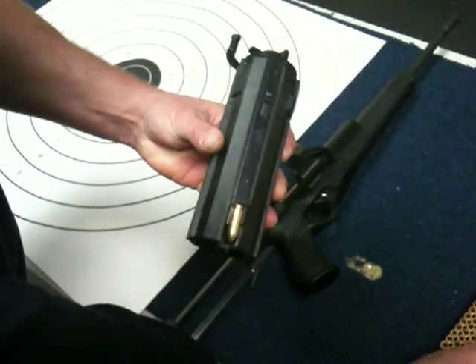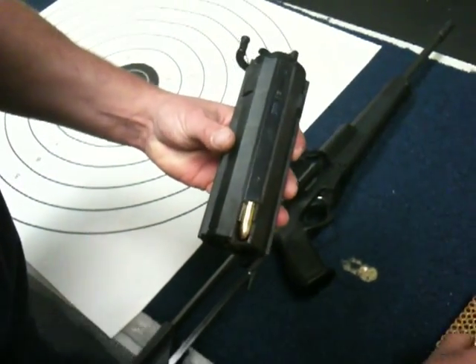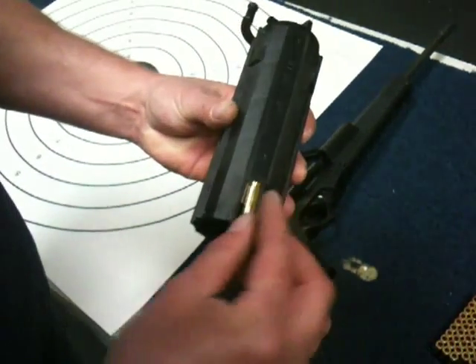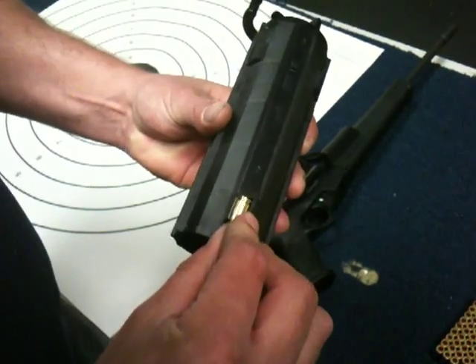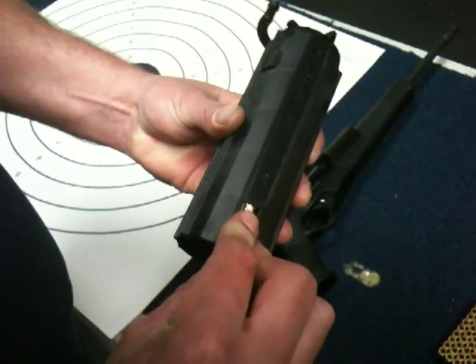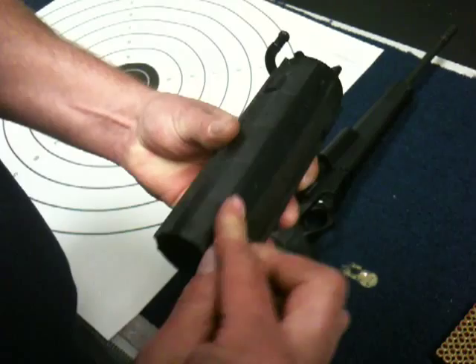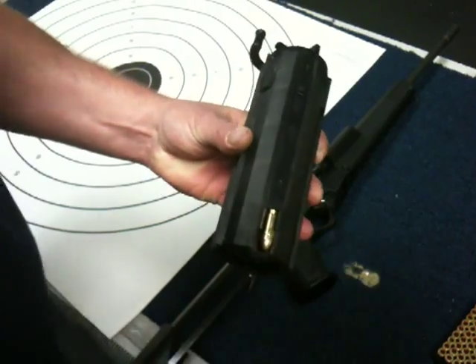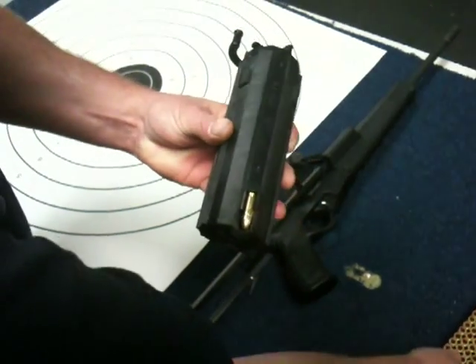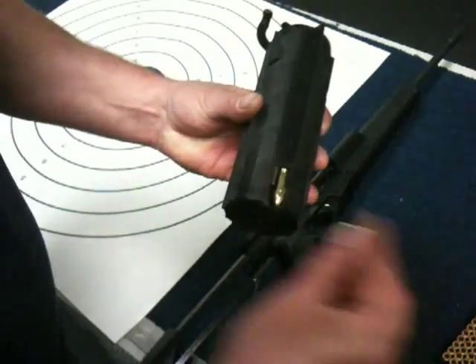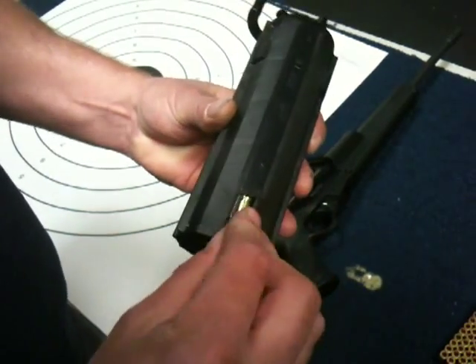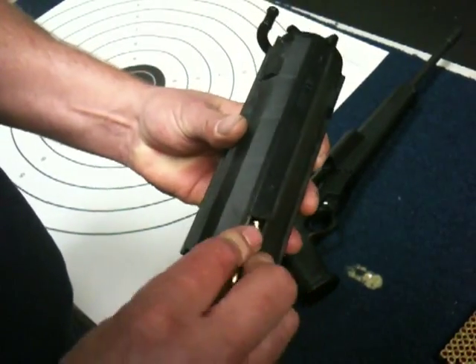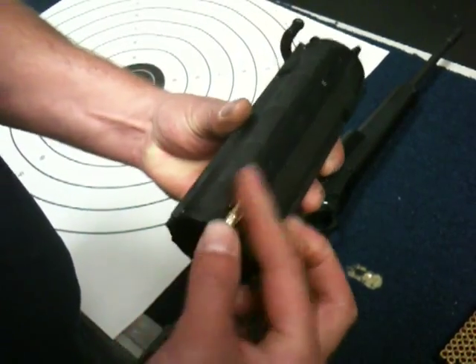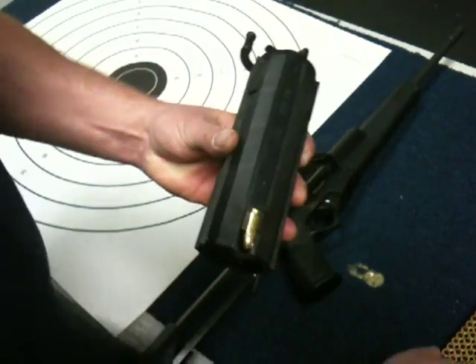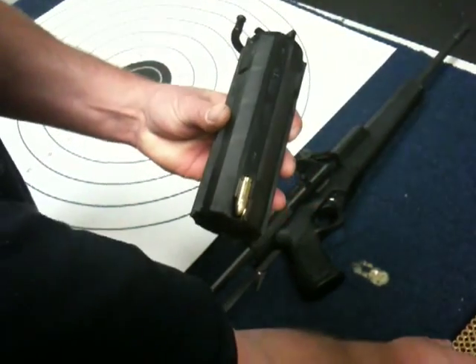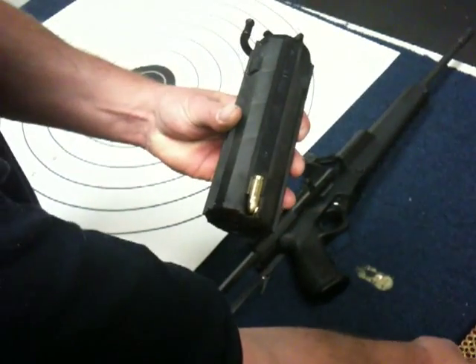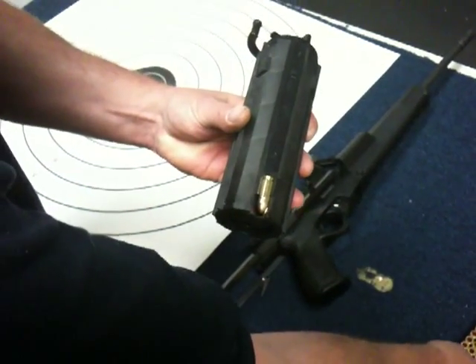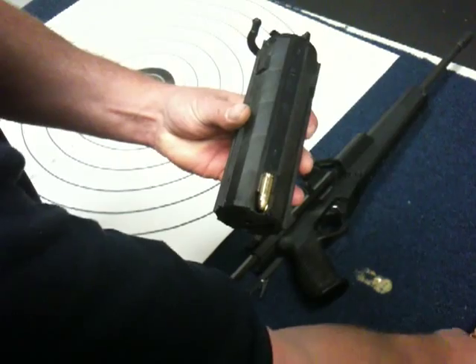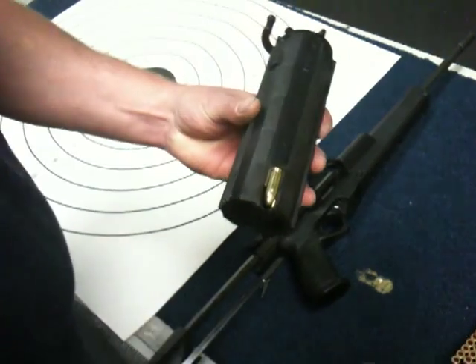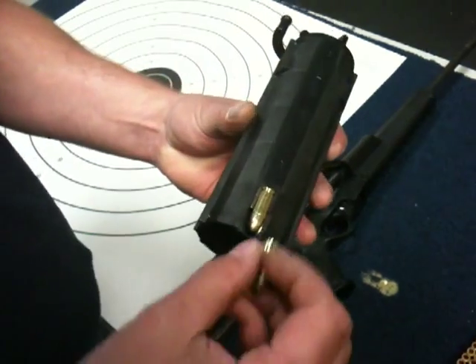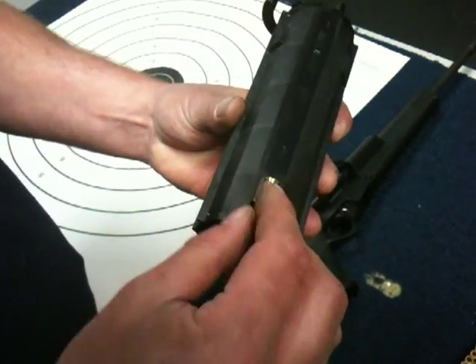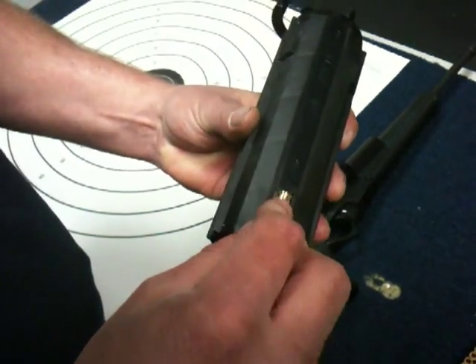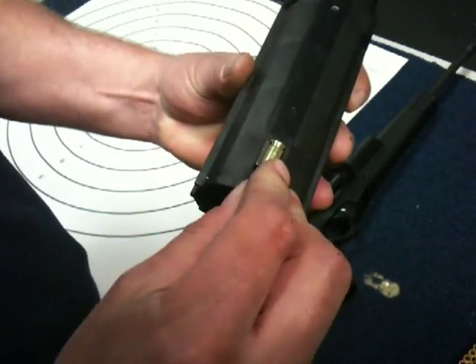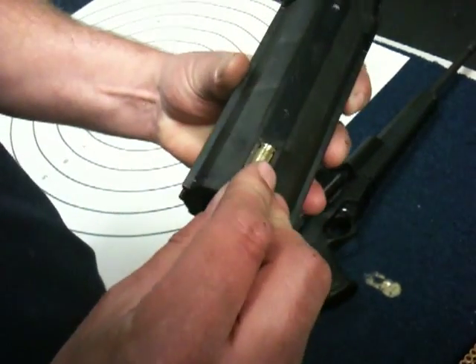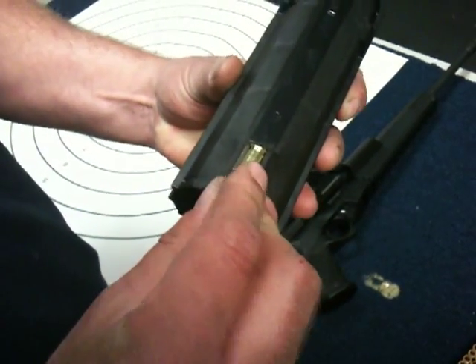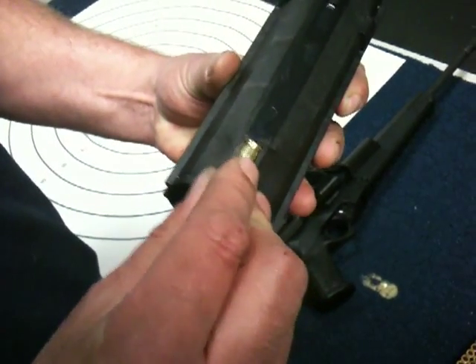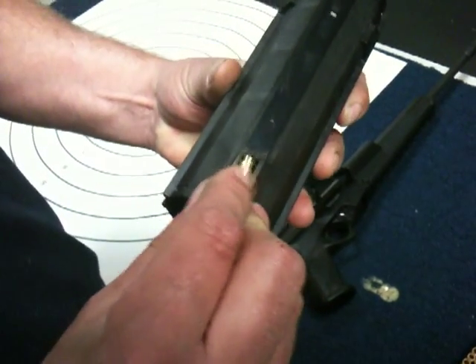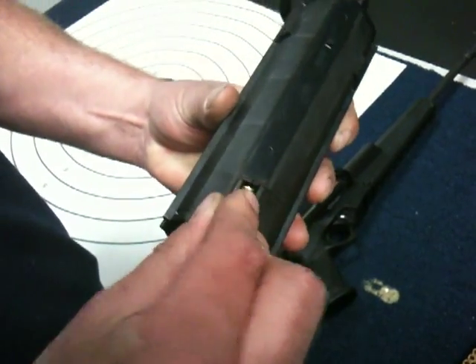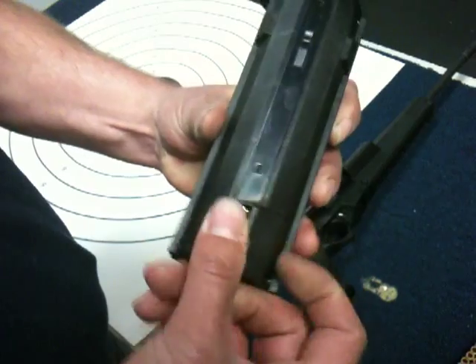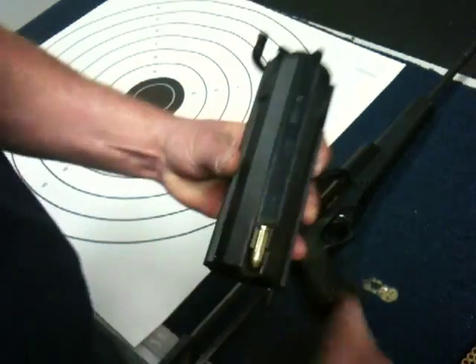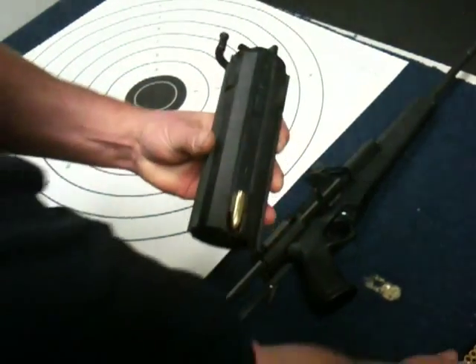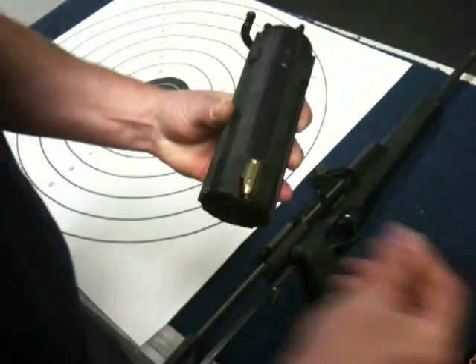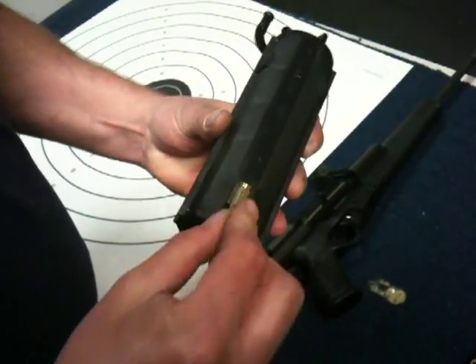So the trick here is to load 50 of these. 50. You don't have to do it quickly. Did the military train you to do everything fast? Yeah. Life dependent on getting that magazine full. Yeah, I can see where that would be an advantage.